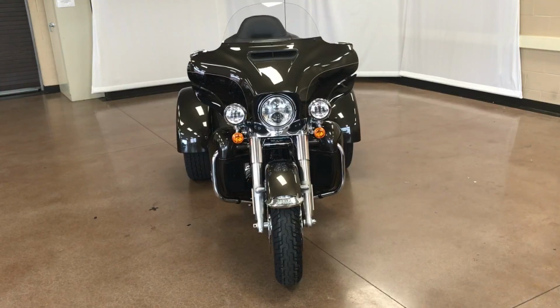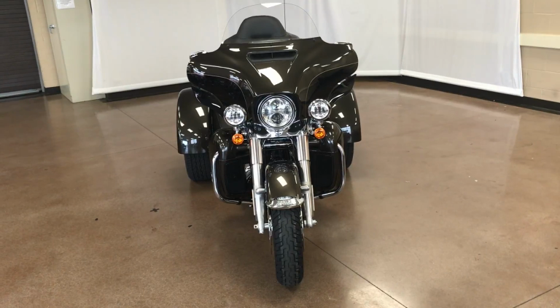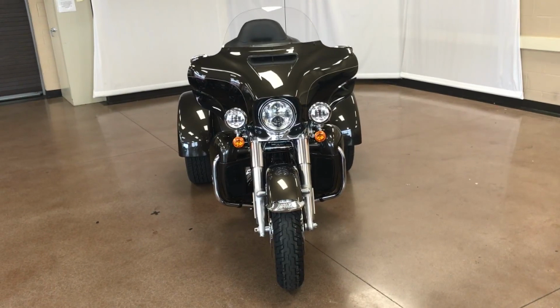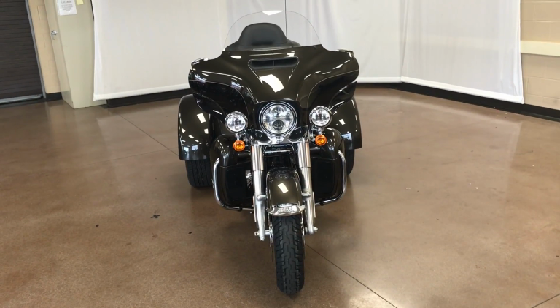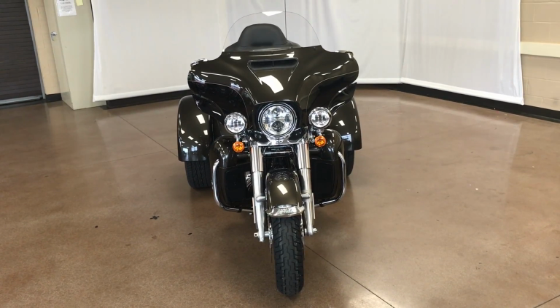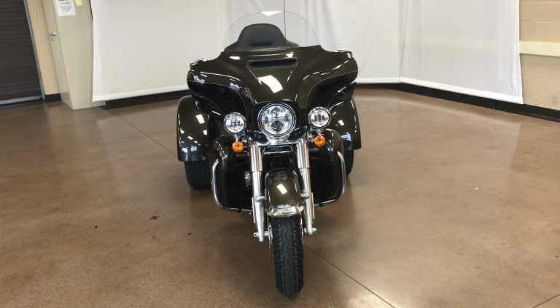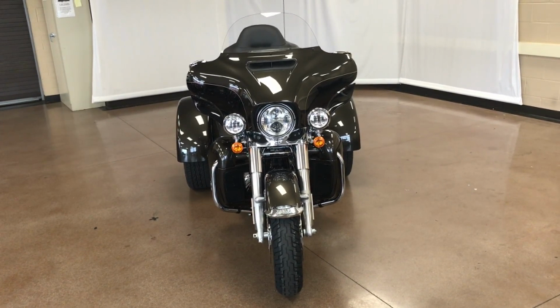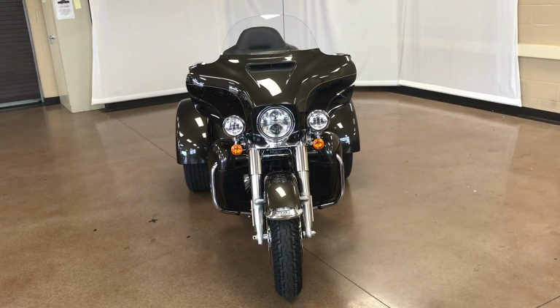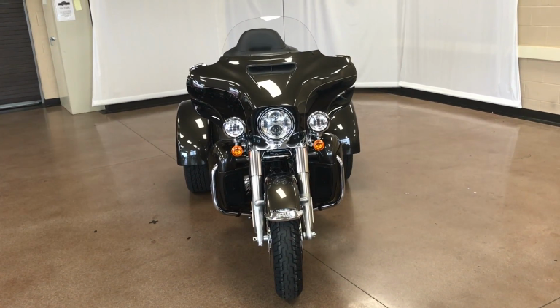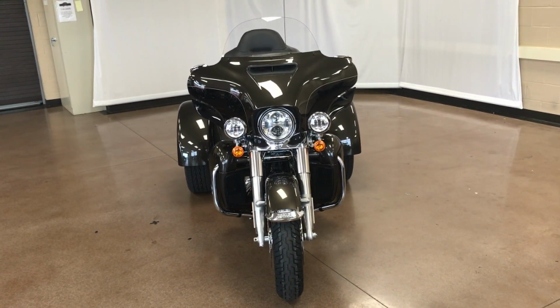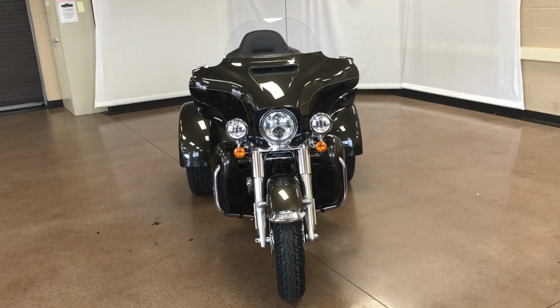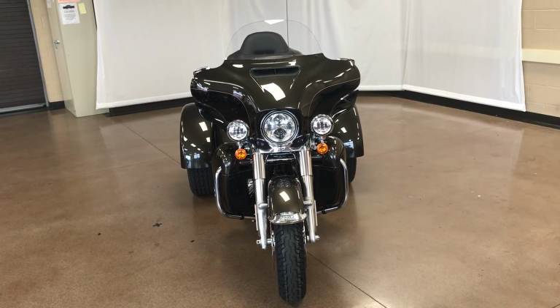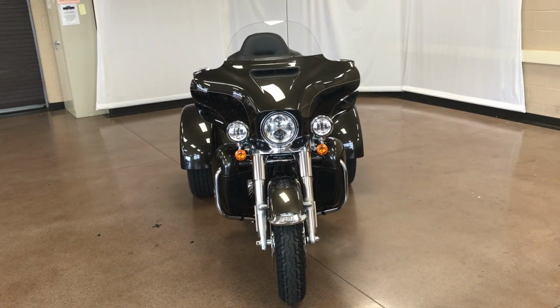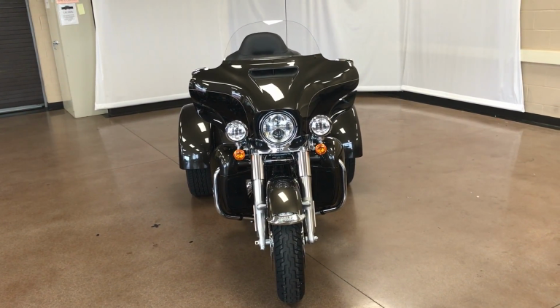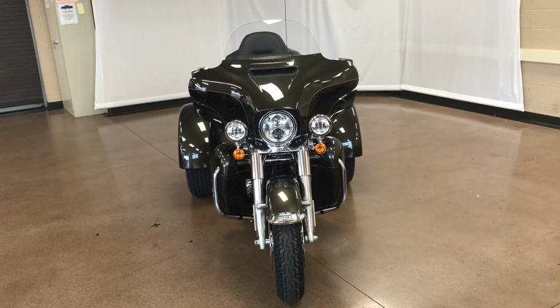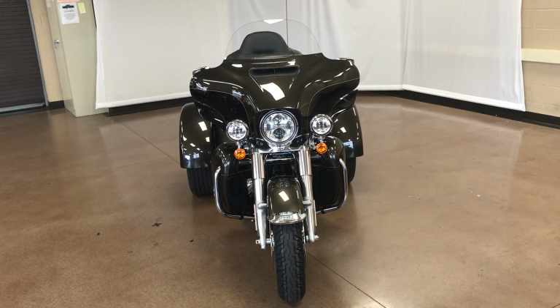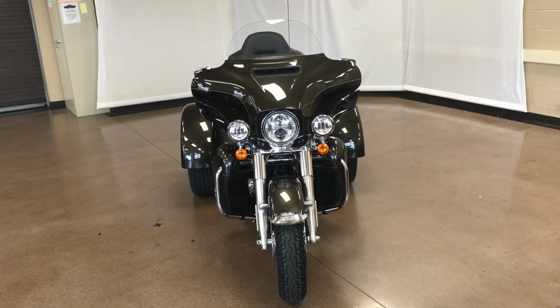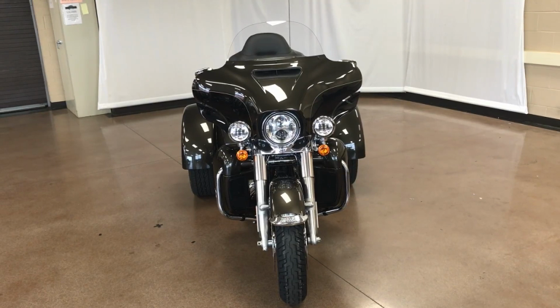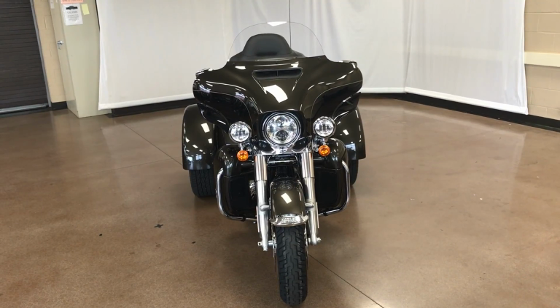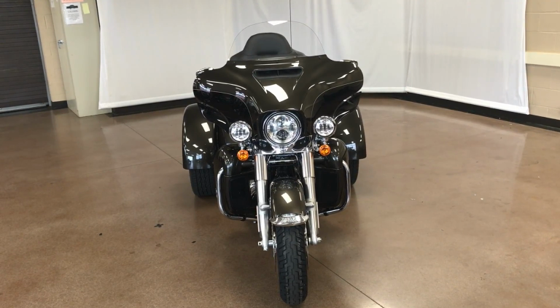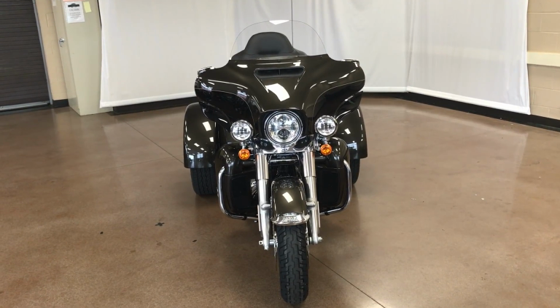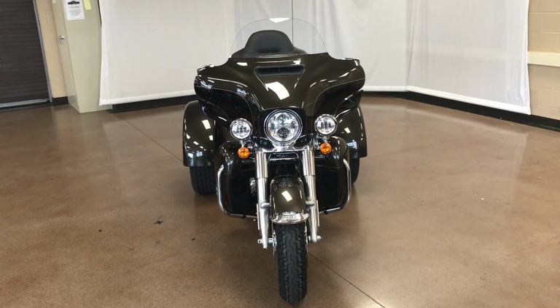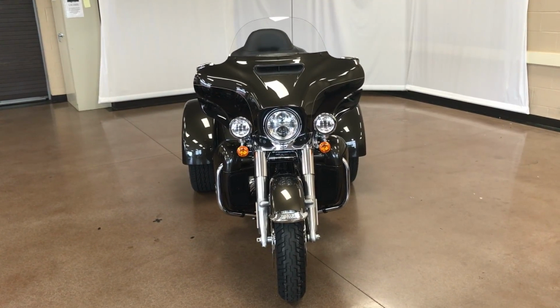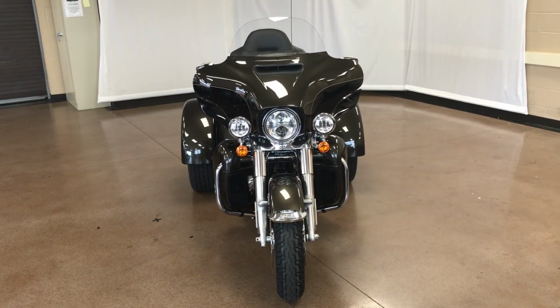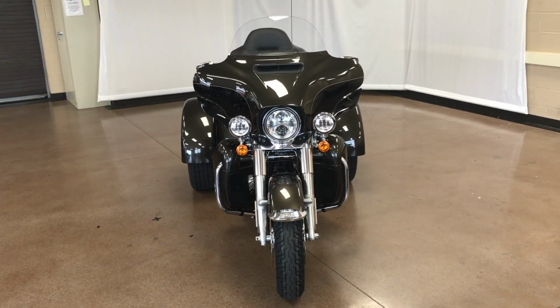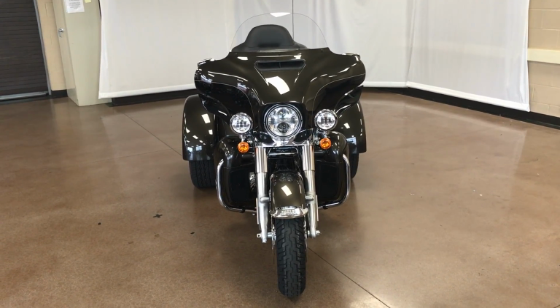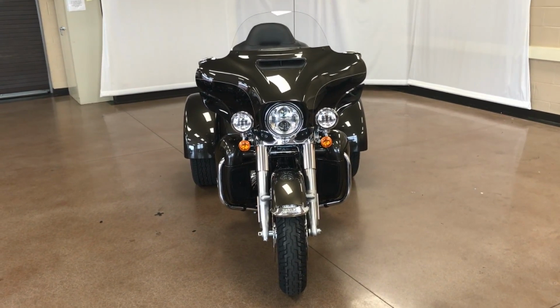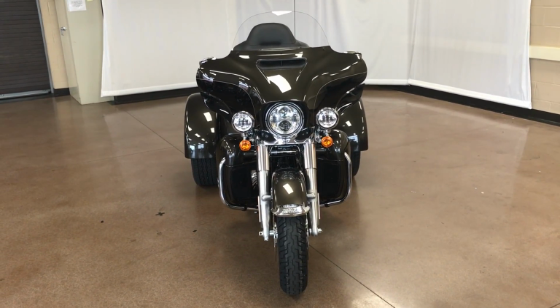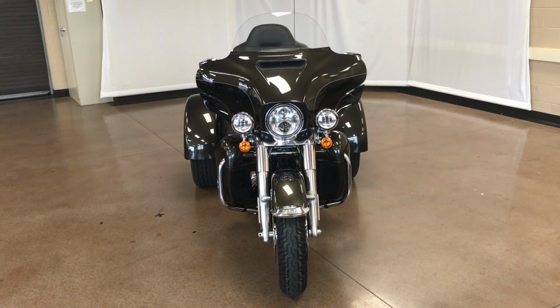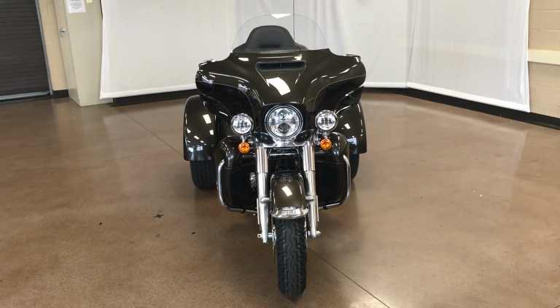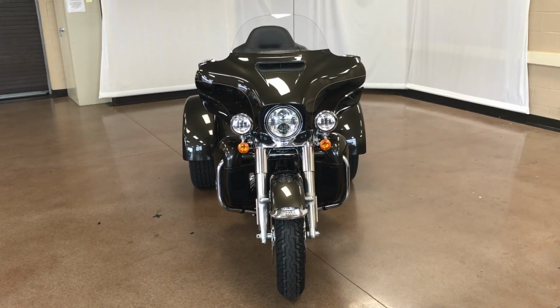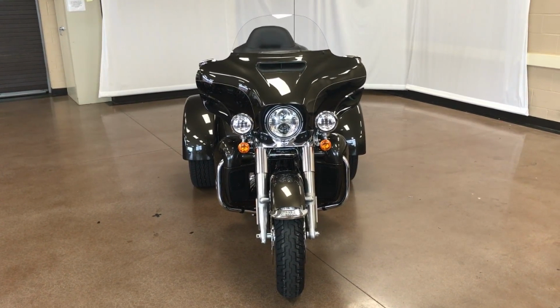Stock number 856-384-820-20, Harley-Davidson FLHTCUTG Tri-Glide in River Rock gray and black.